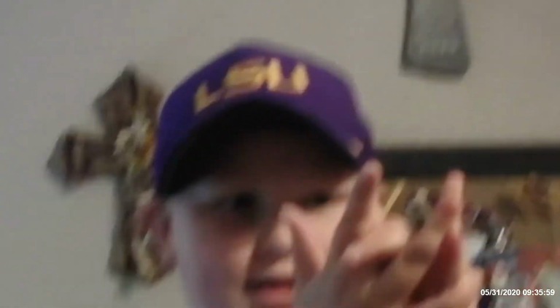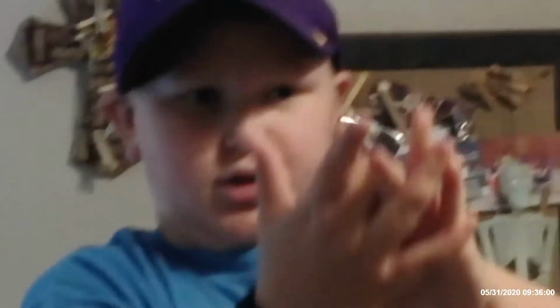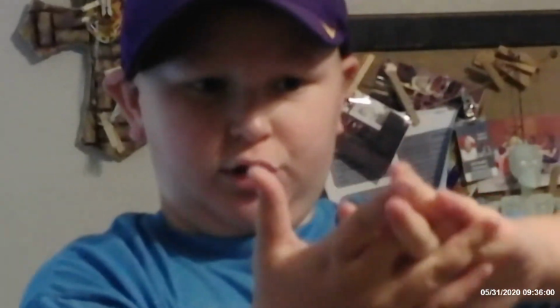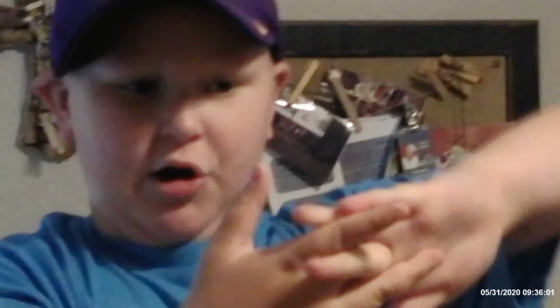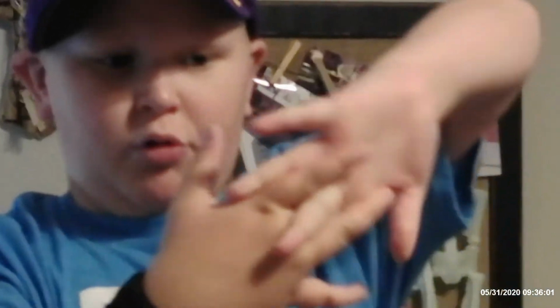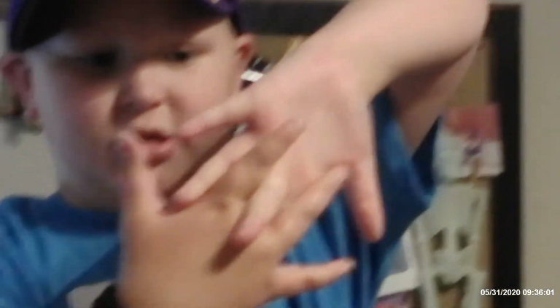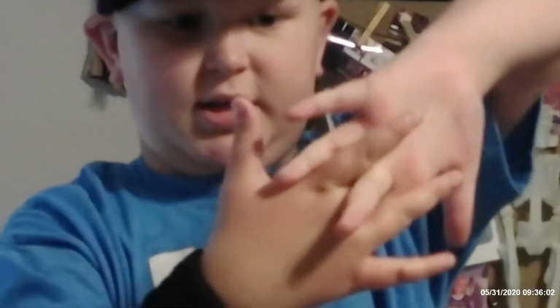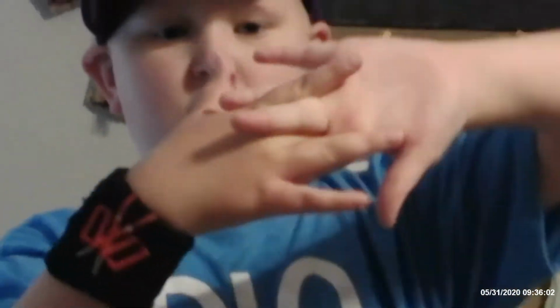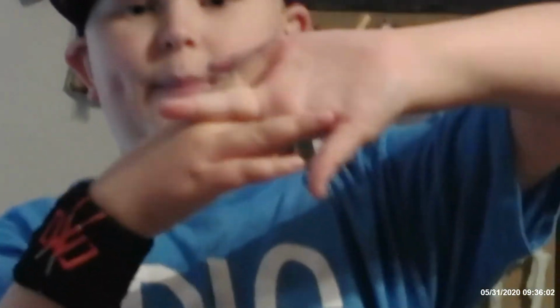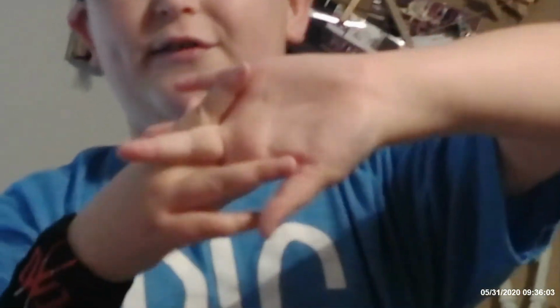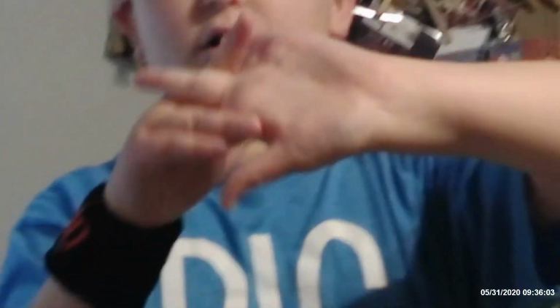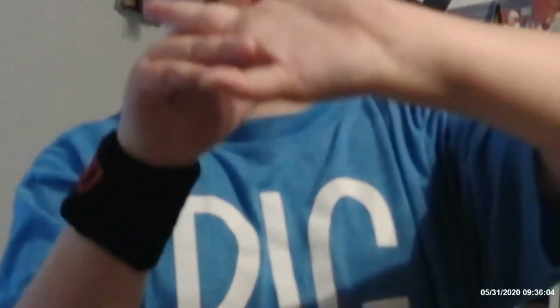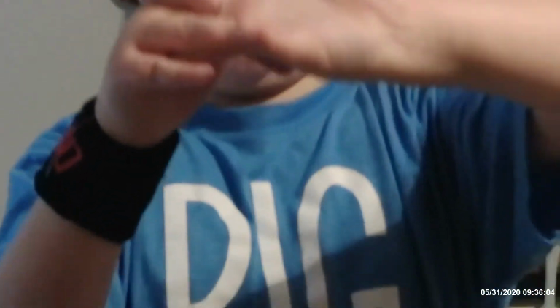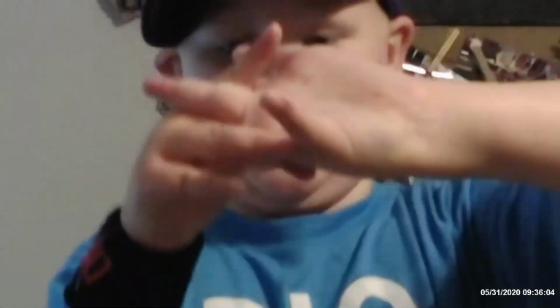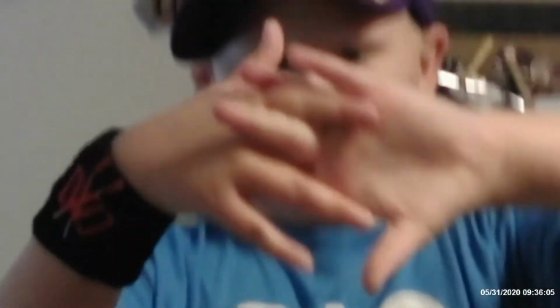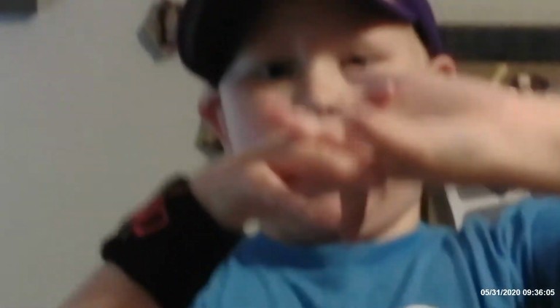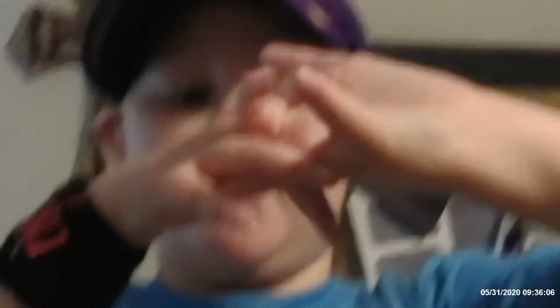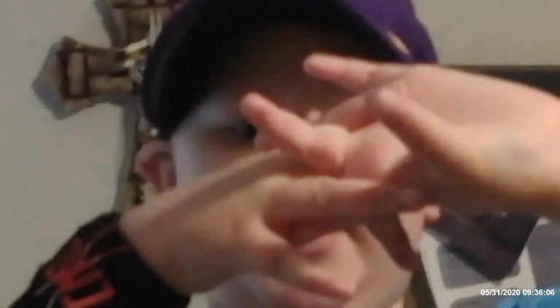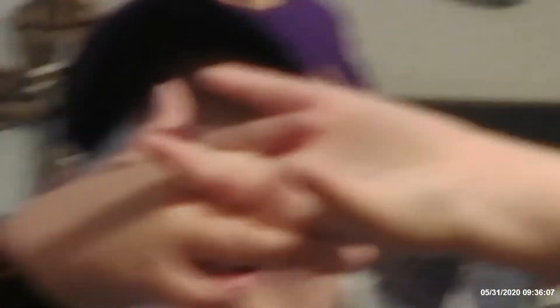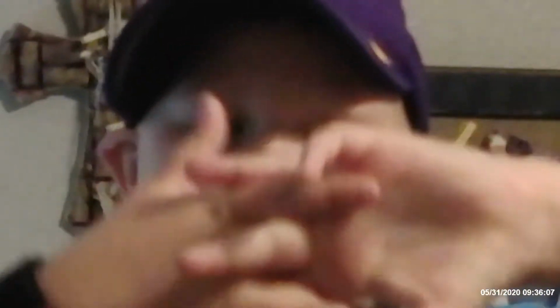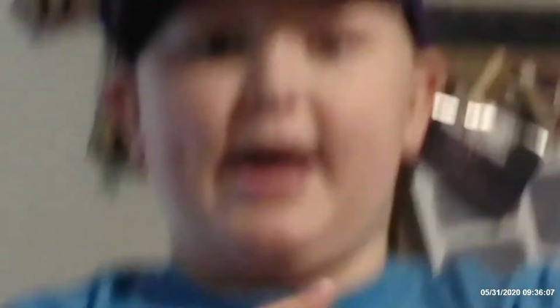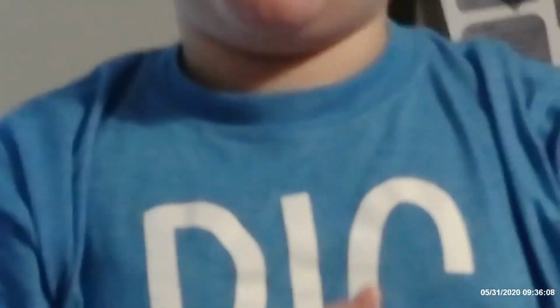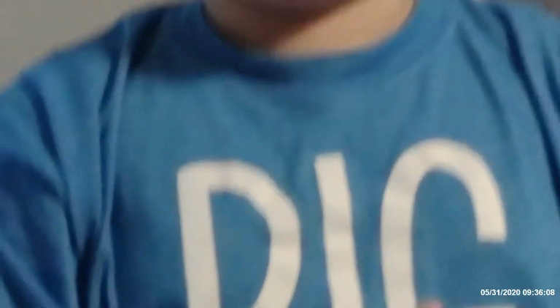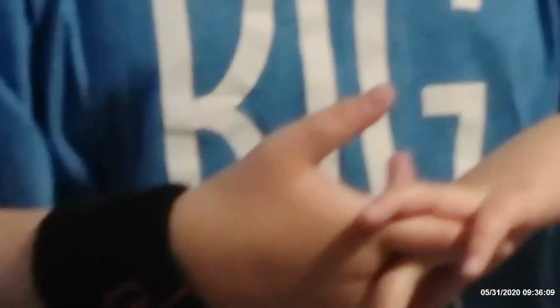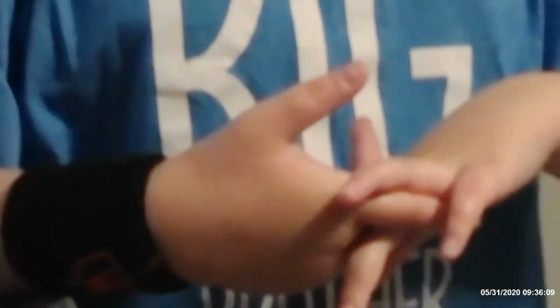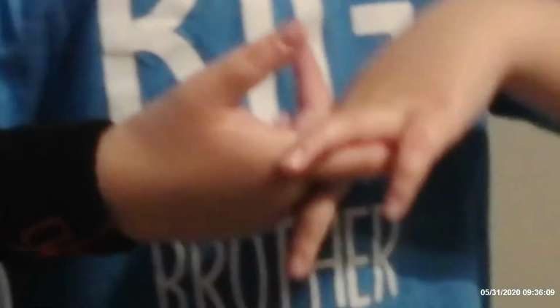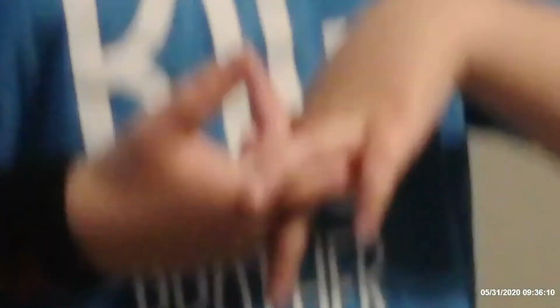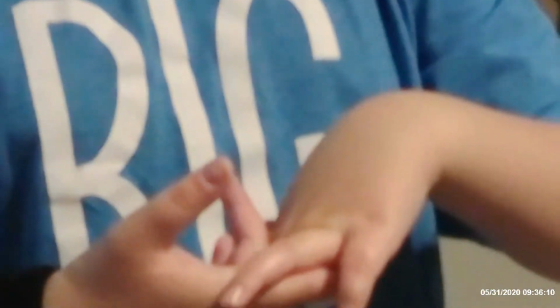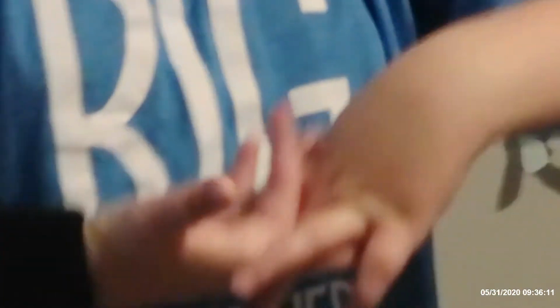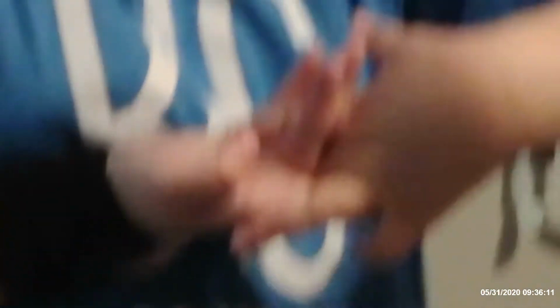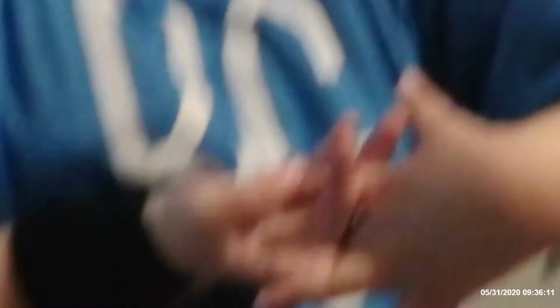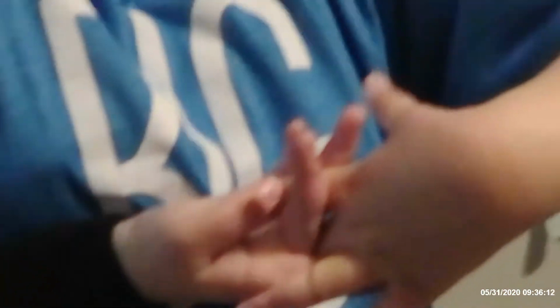Then you slowly twist where your pointer finger on your right hand goes right here, and your two fingers are right here, and your pointer finger on your left hand goes right here.